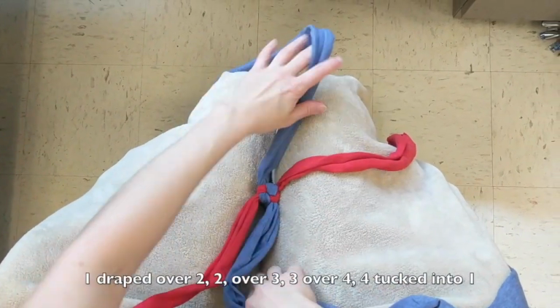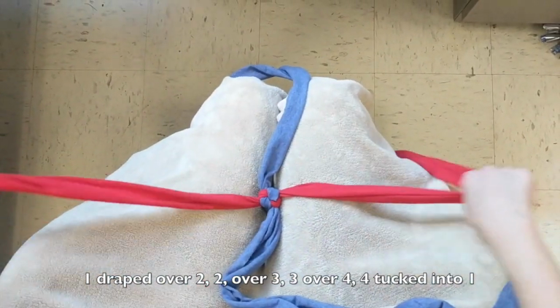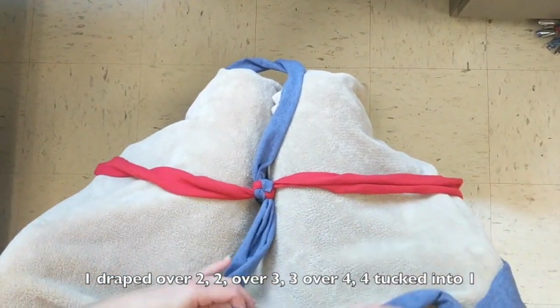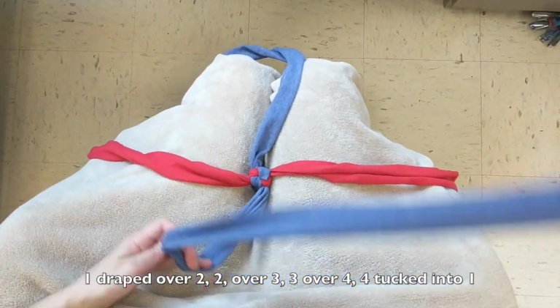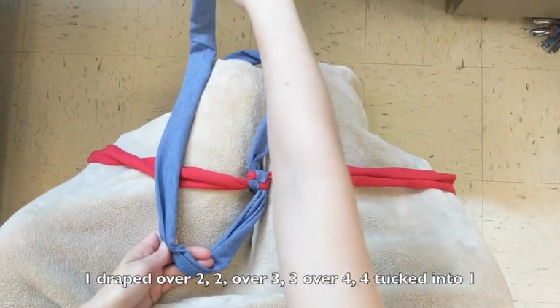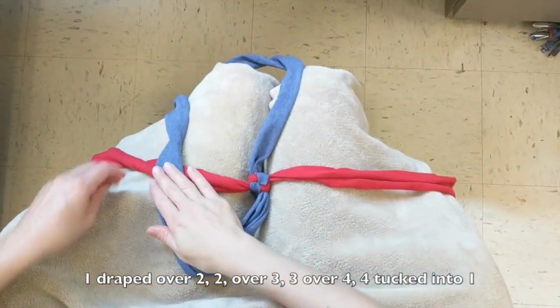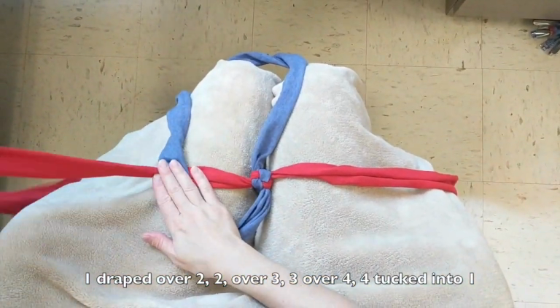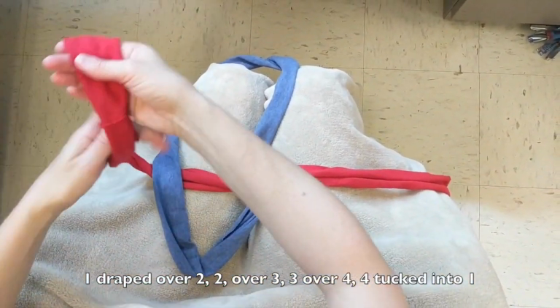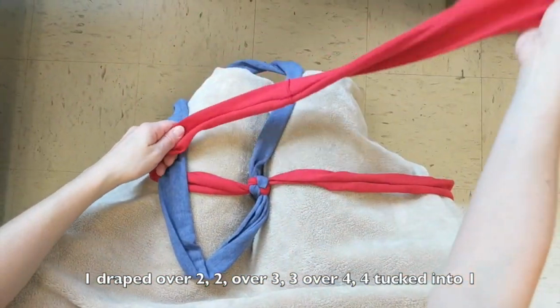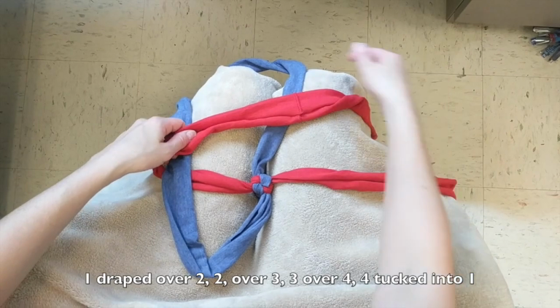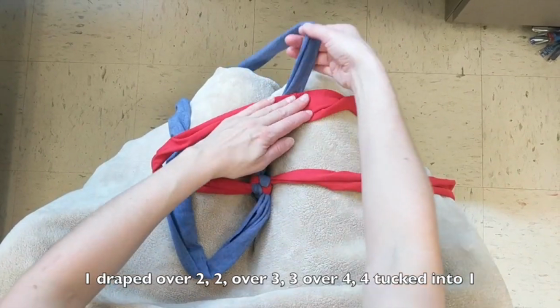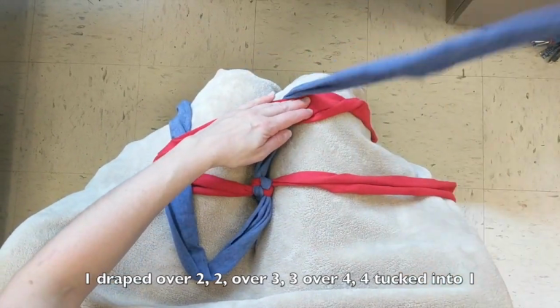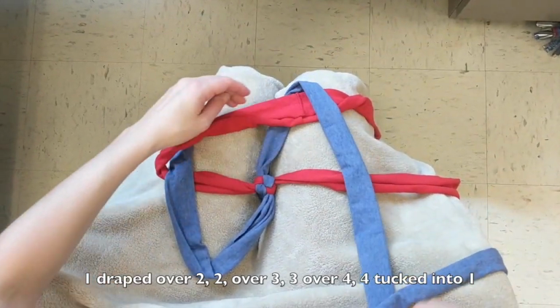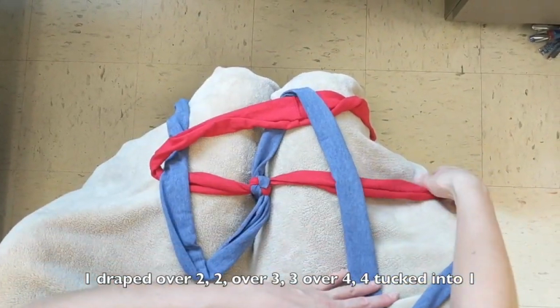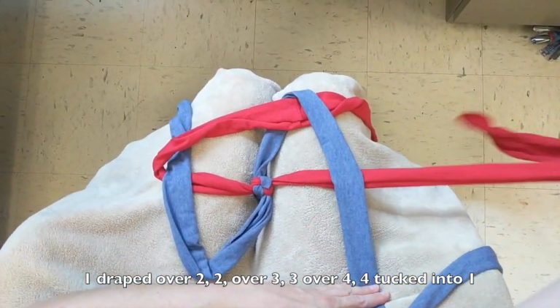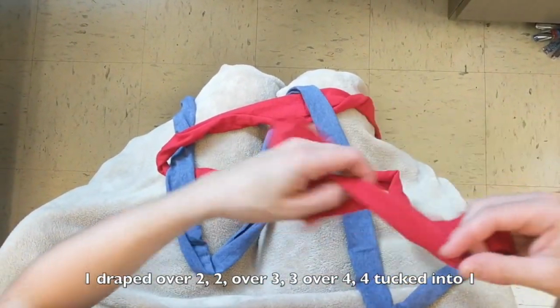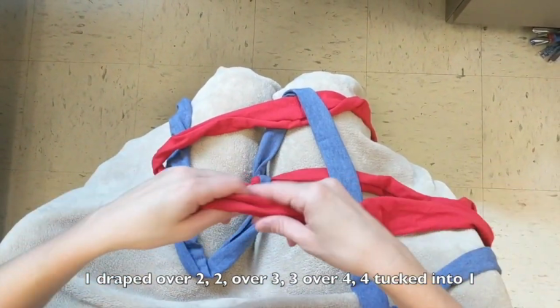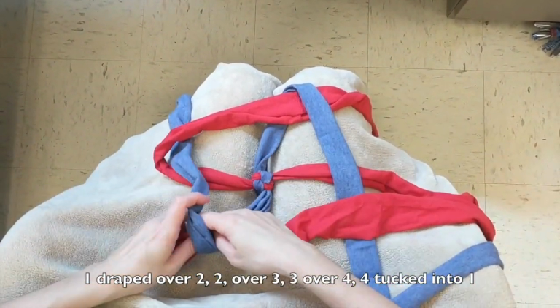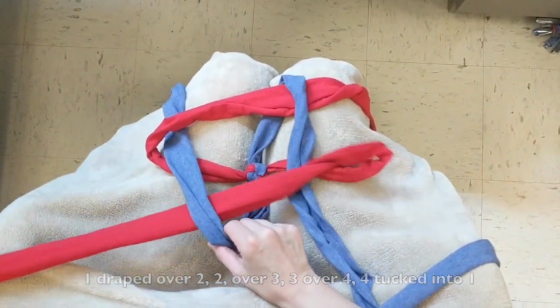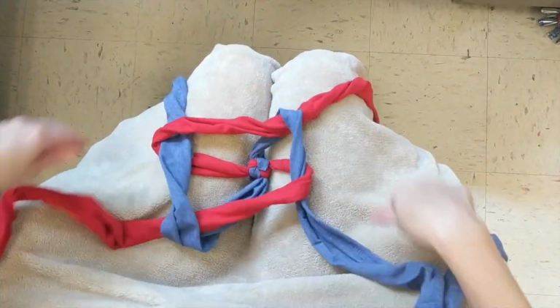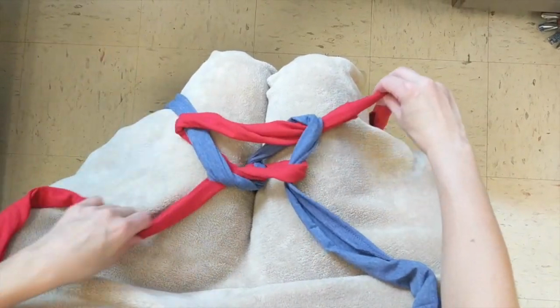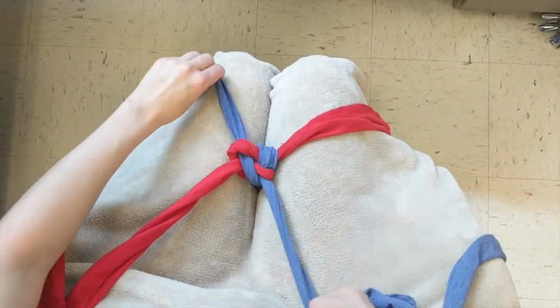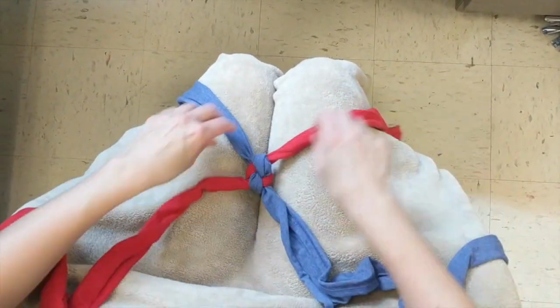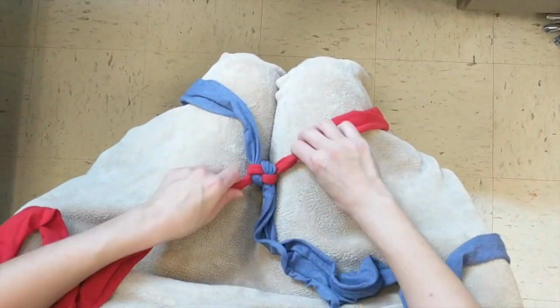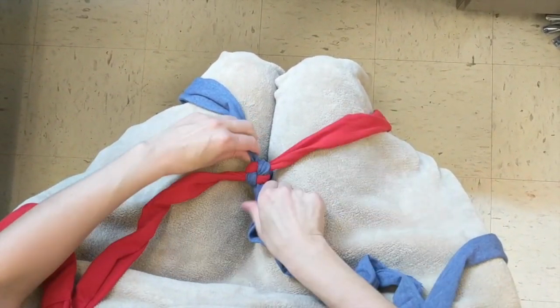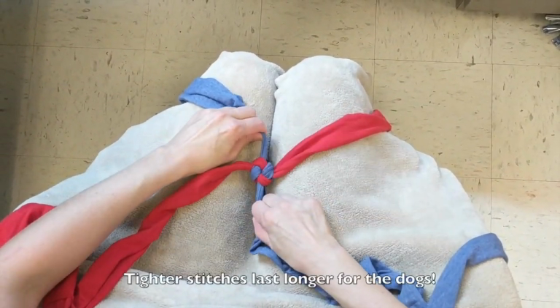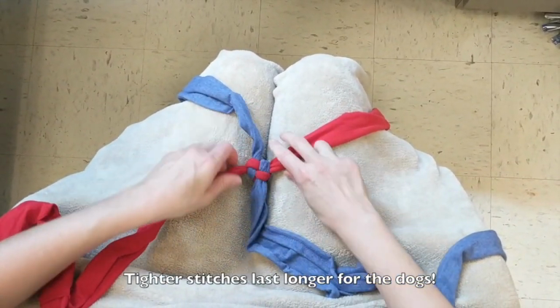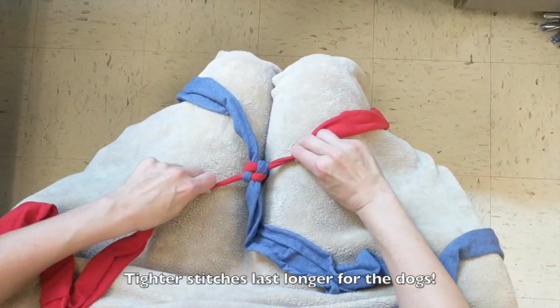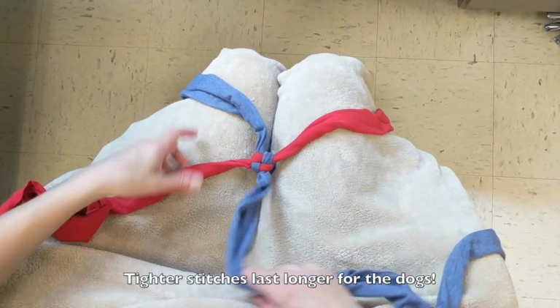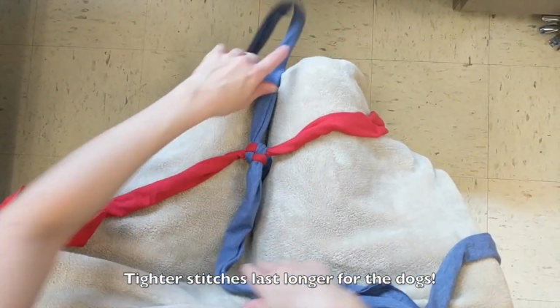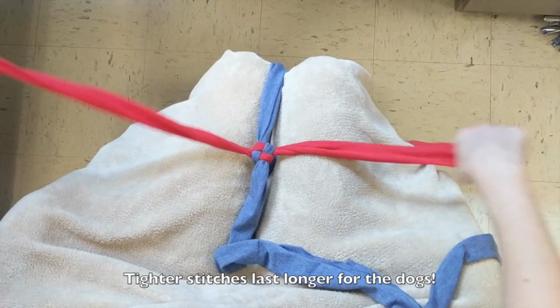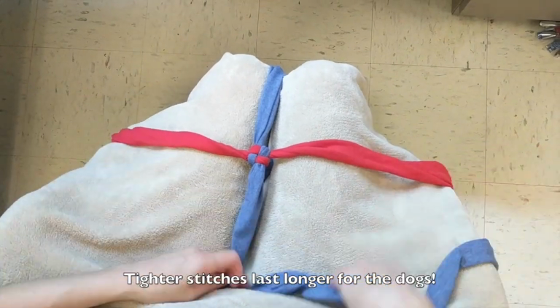Now, repeat your braiding: strip 1 draped over 2, 2 draped over 3, 3 draped over 4, and 4 tucked through the loop created by 1. Gently pull the strips again, maintaining the square shape, and tighten. The tighter you make your stitches, the longer it will last for the dogs.